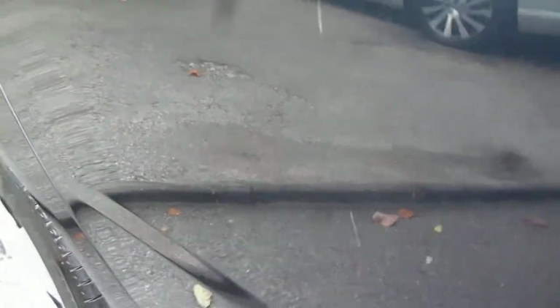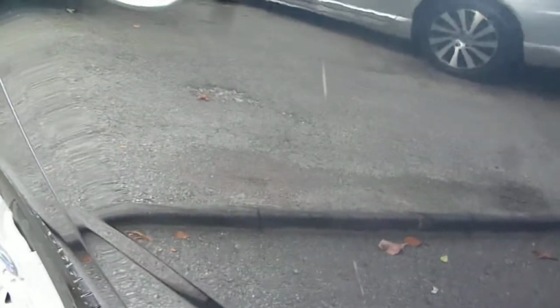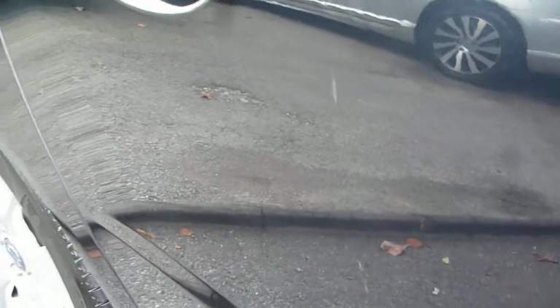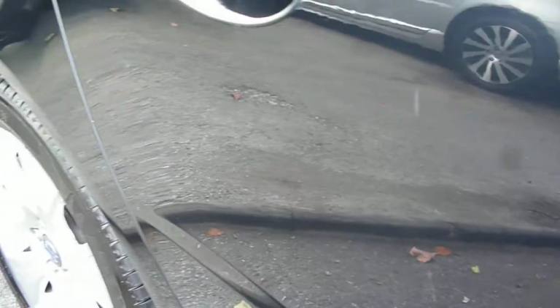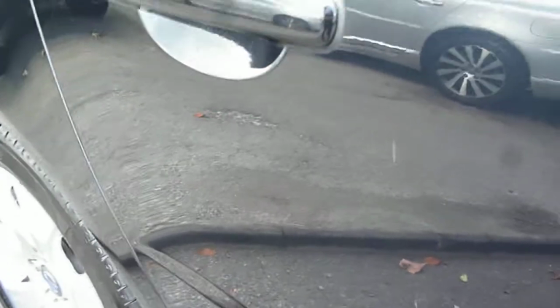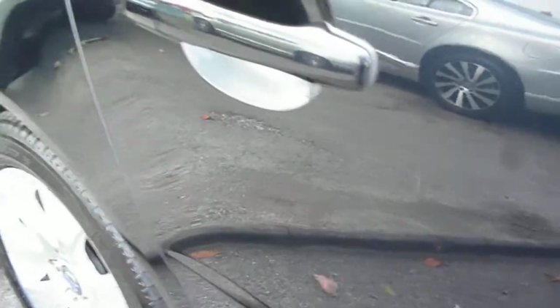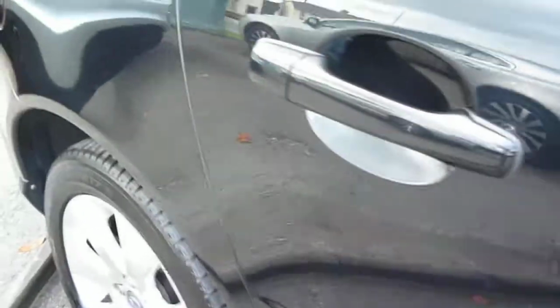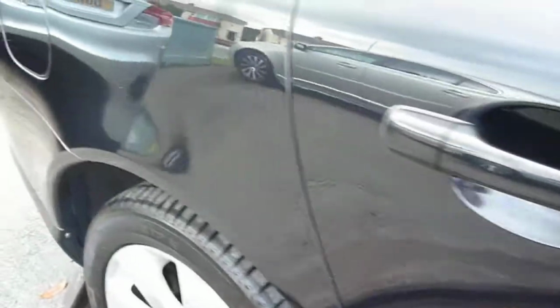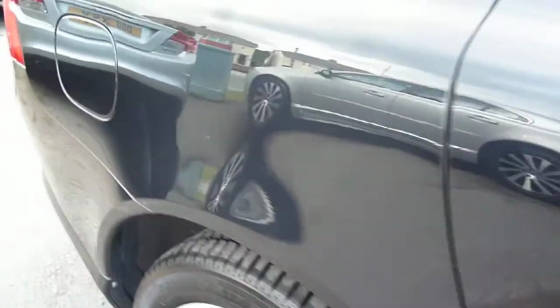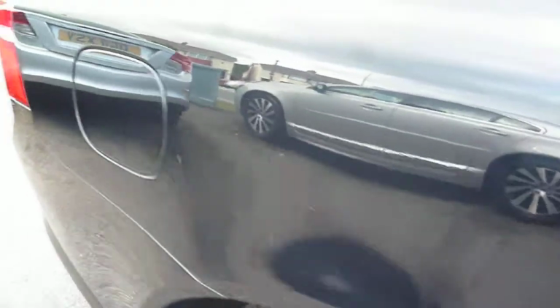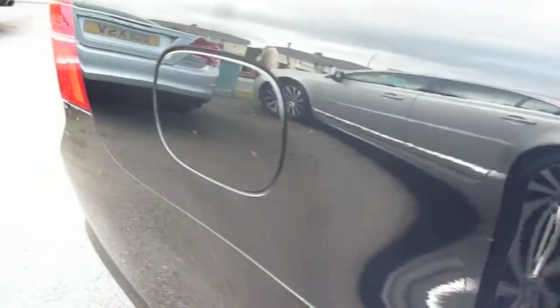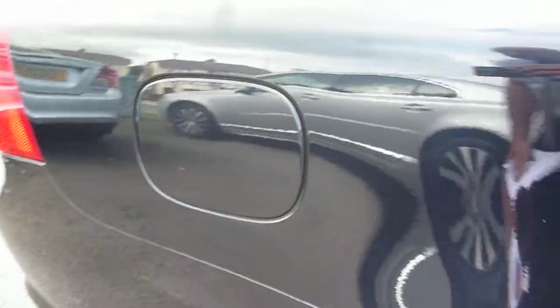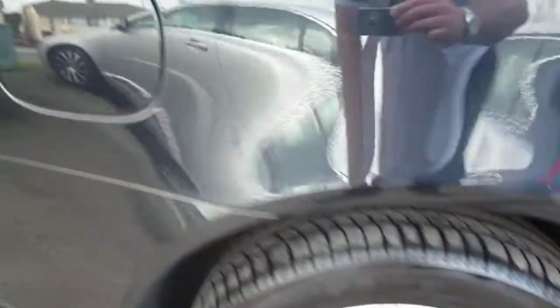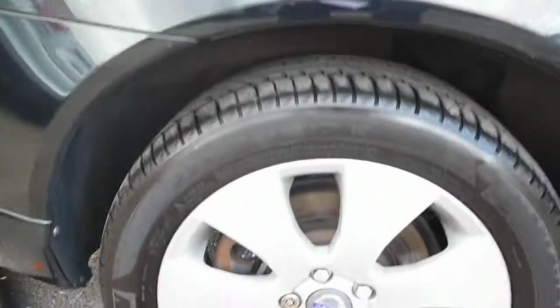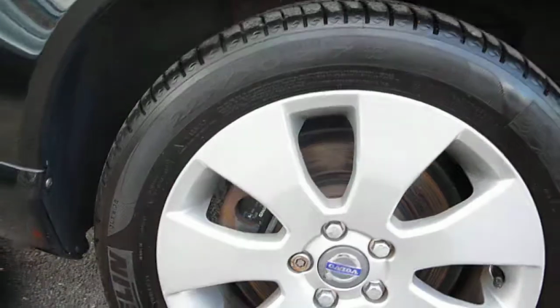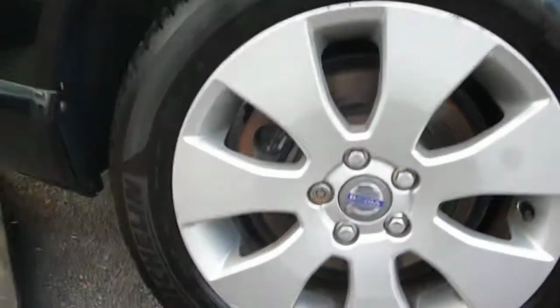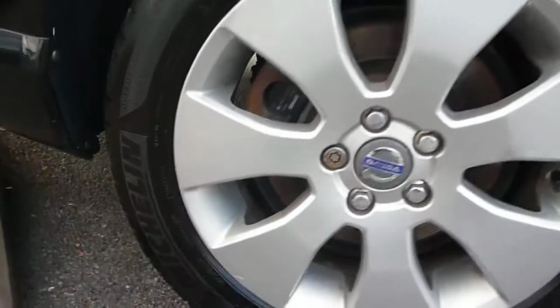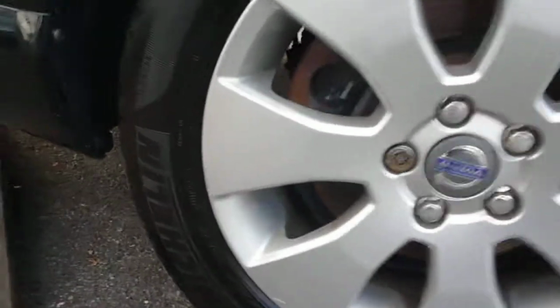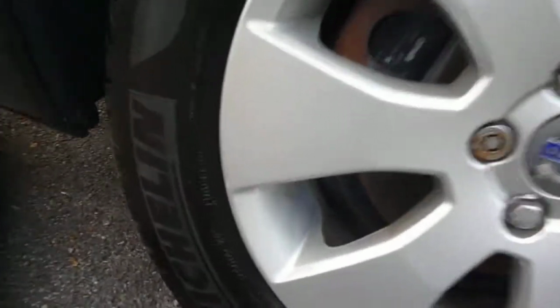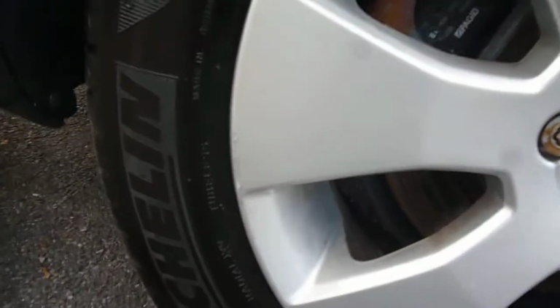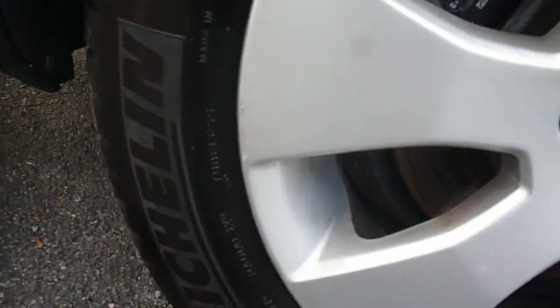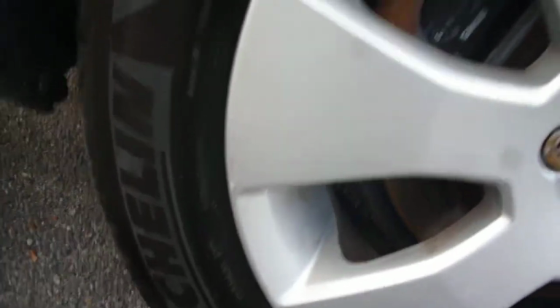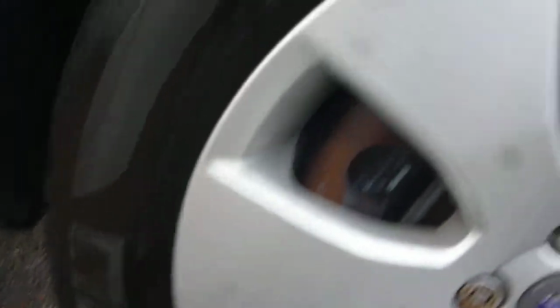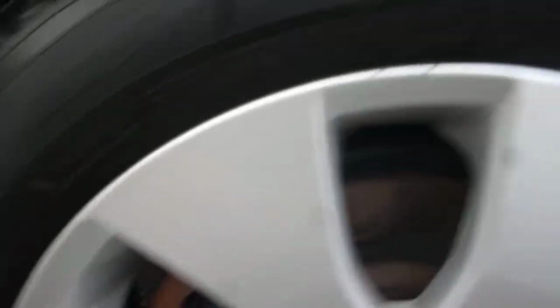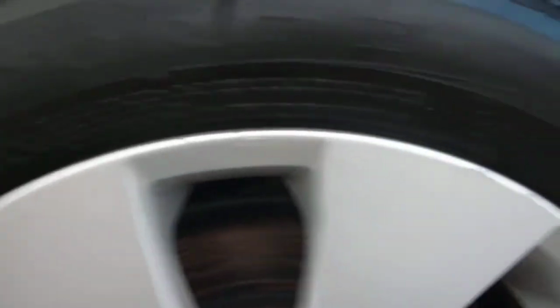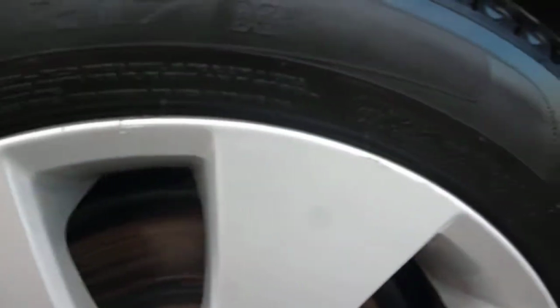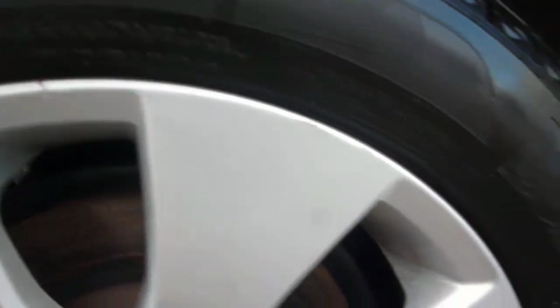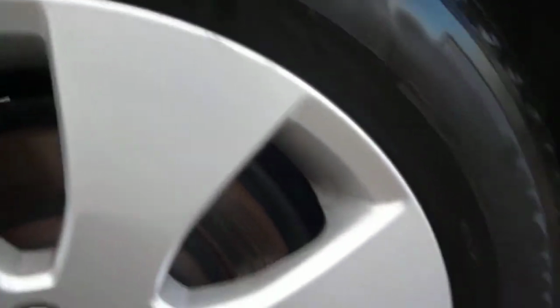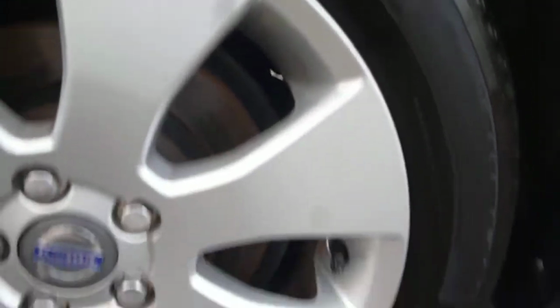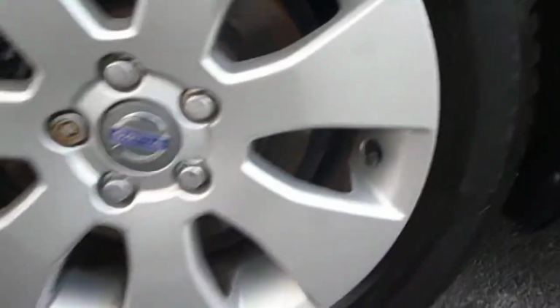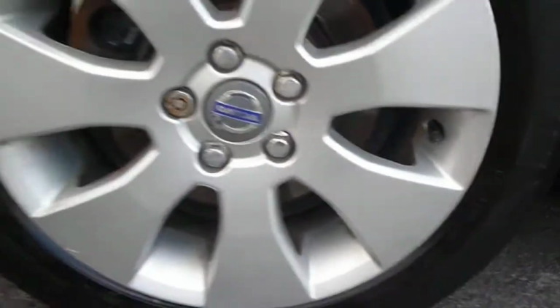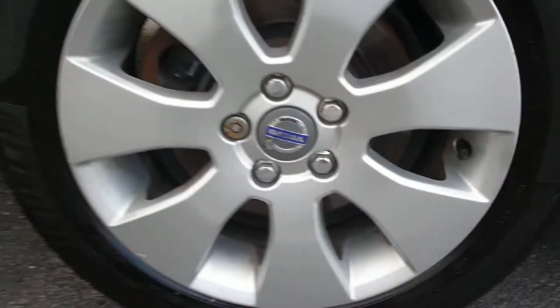Again, we'll probably flatten polish. Small kerbing marks to the edges of the off-side rear alloy.